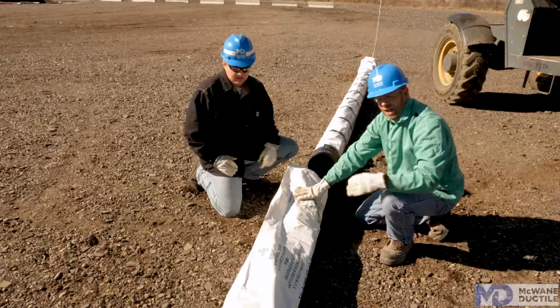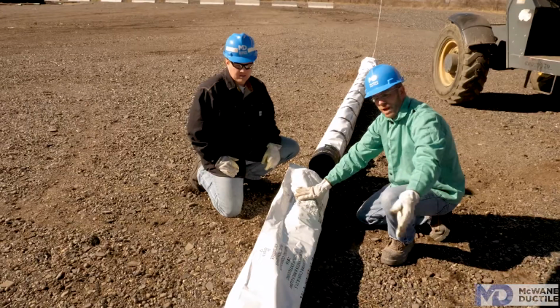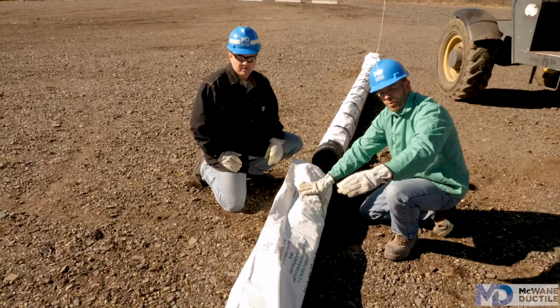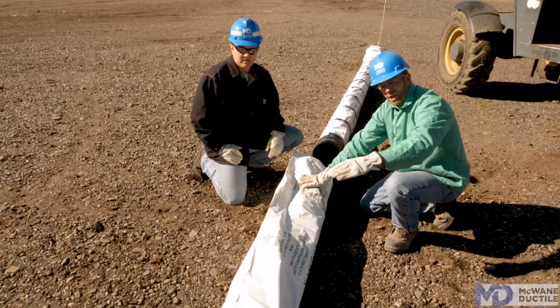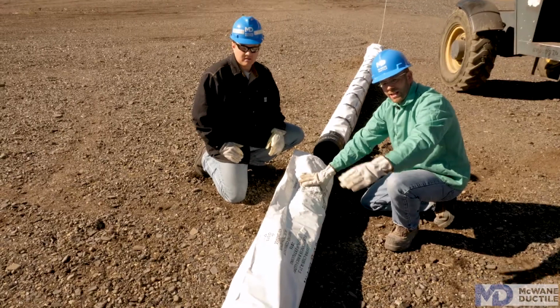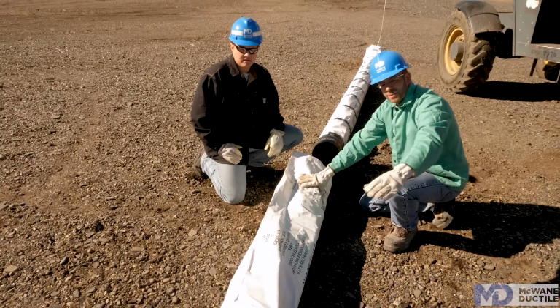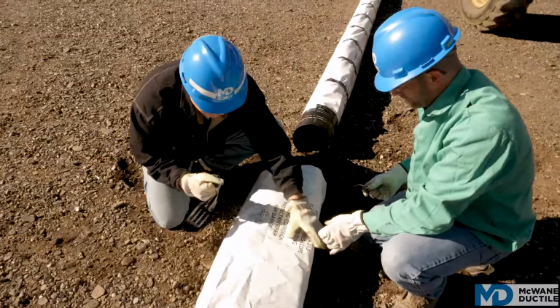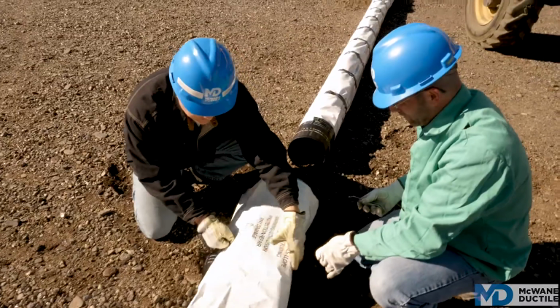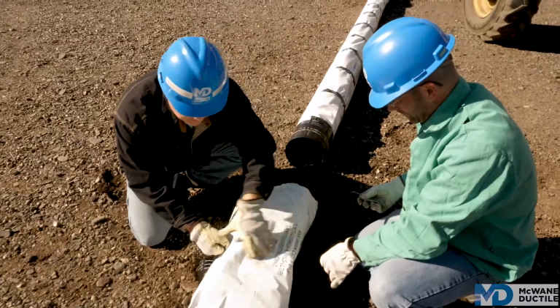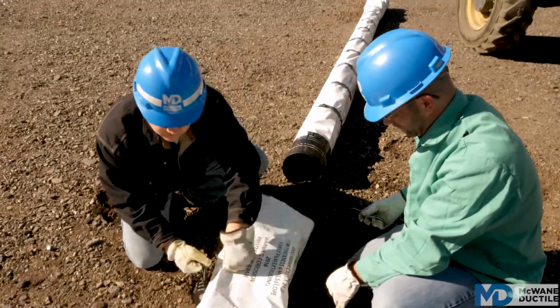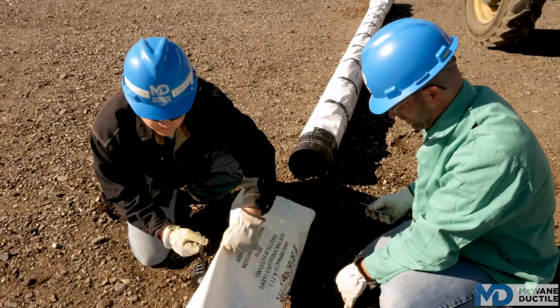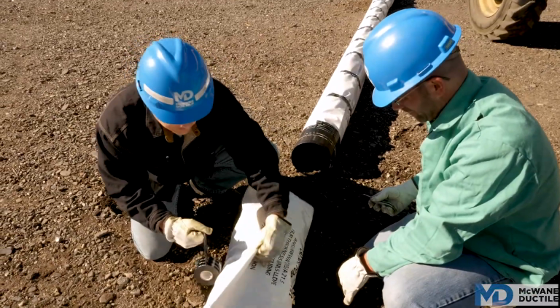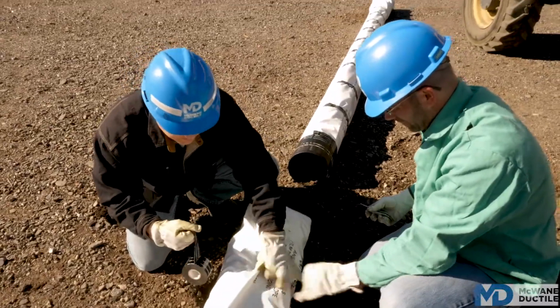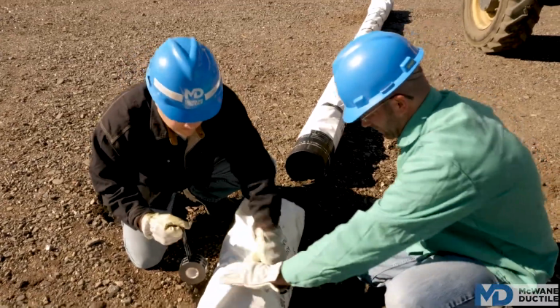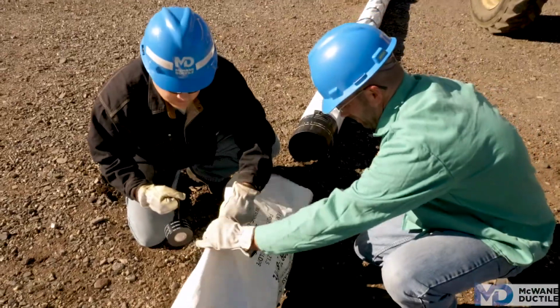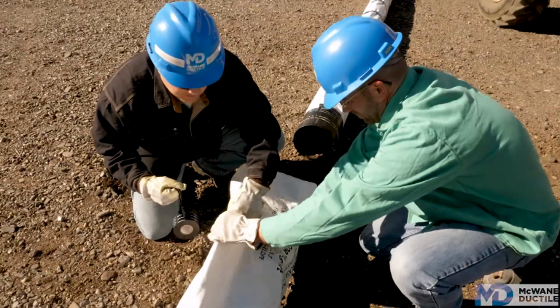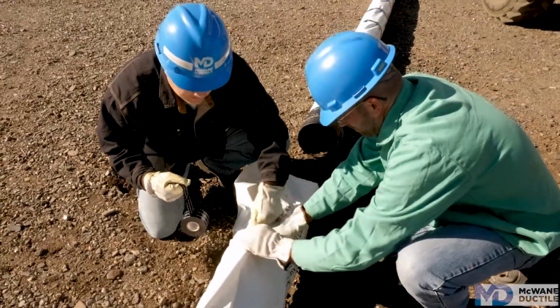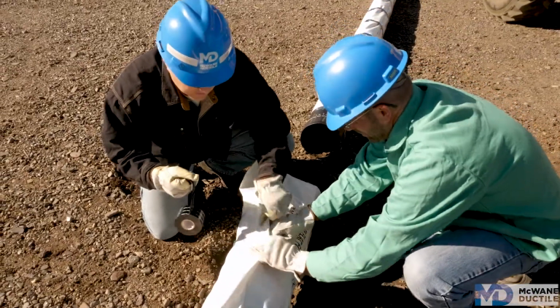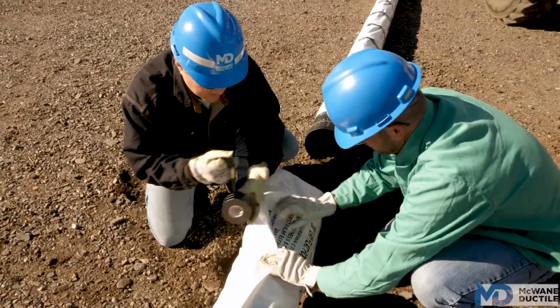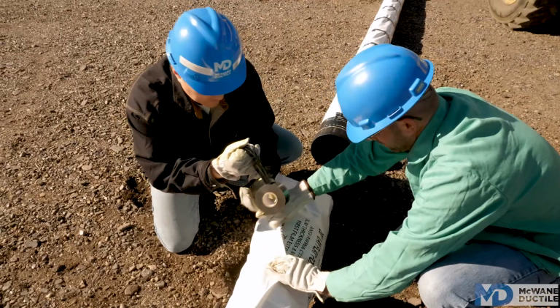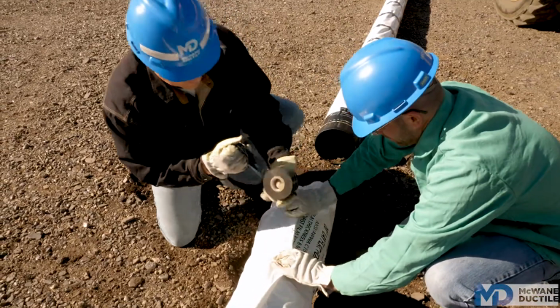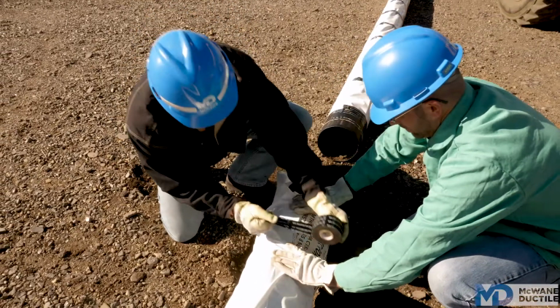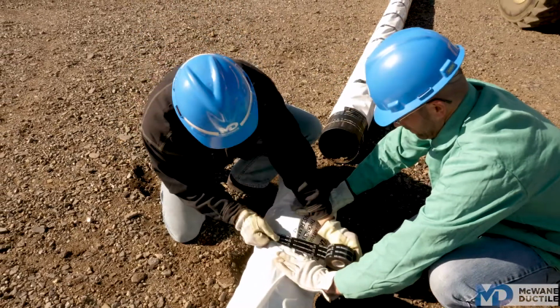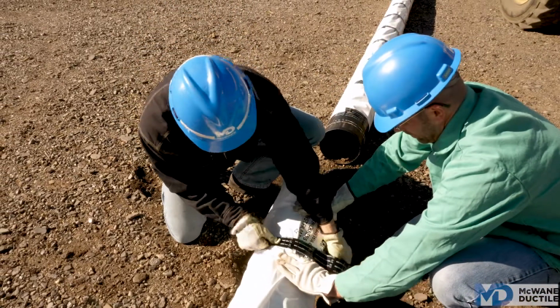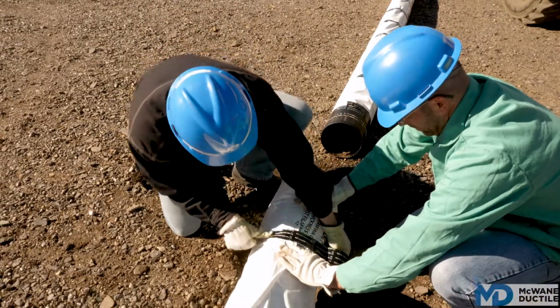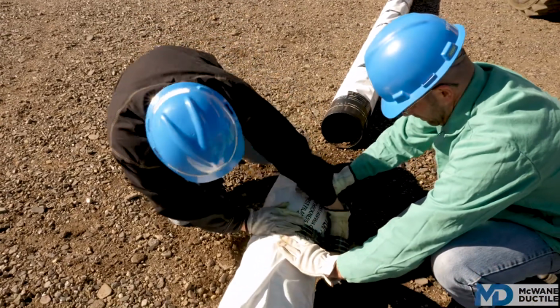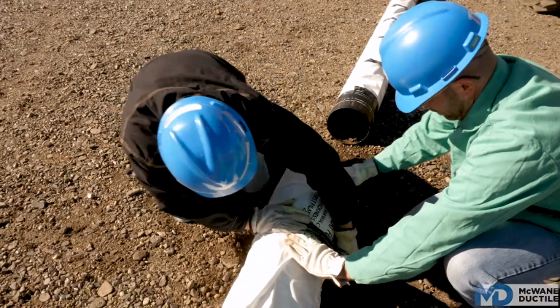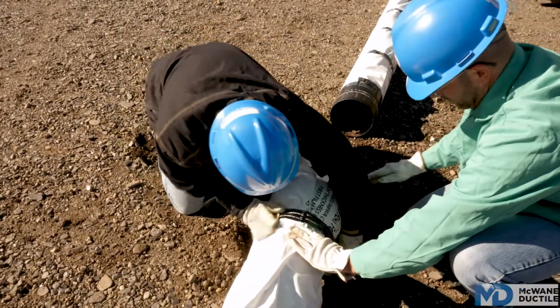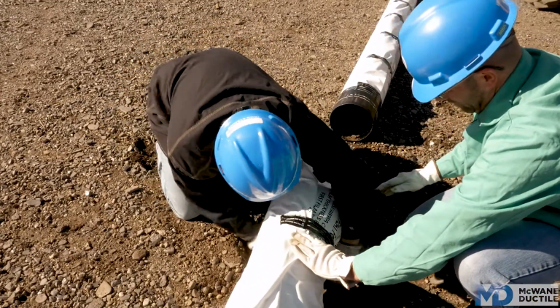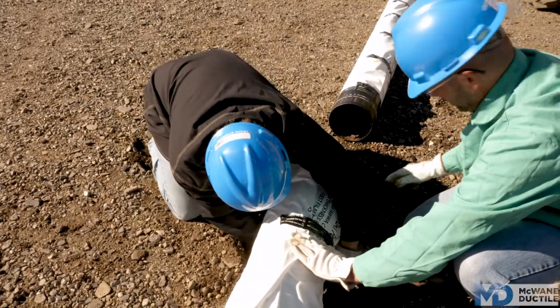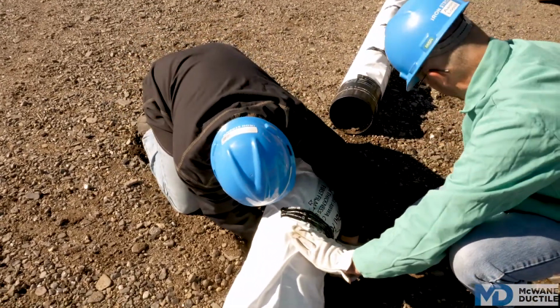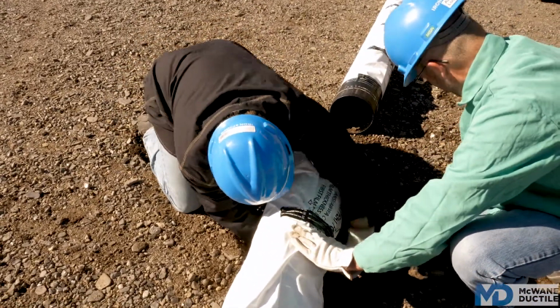After wrapping the polywrap tight against the pipe all the way to the bell end, pull the polywrap tight up over the bell and put a wrap of tape all the way around the pipe right behind the bell.